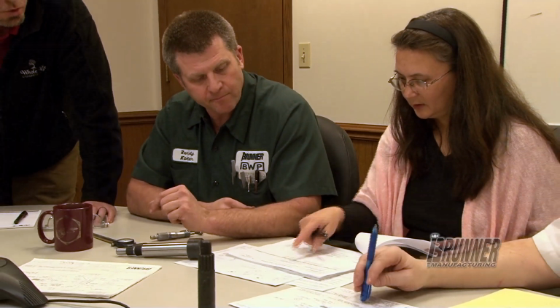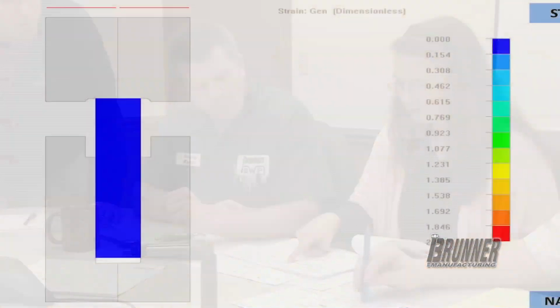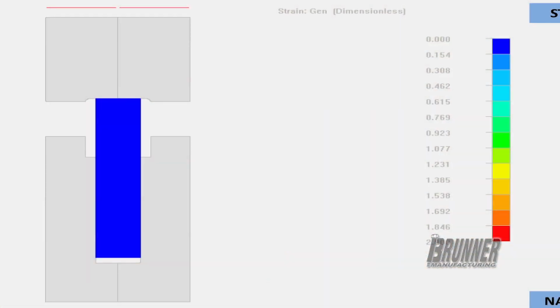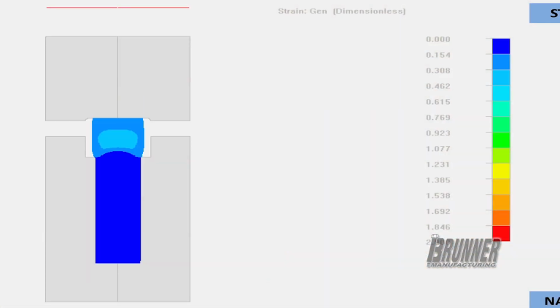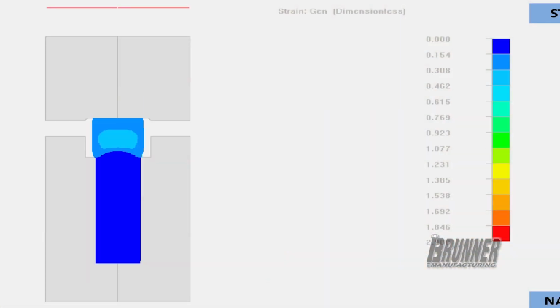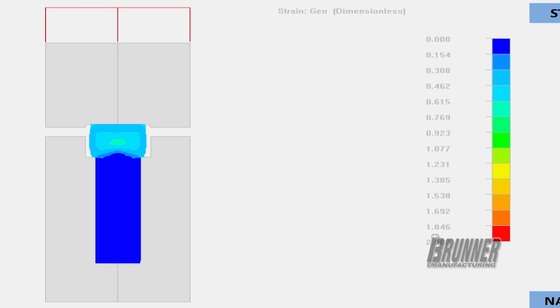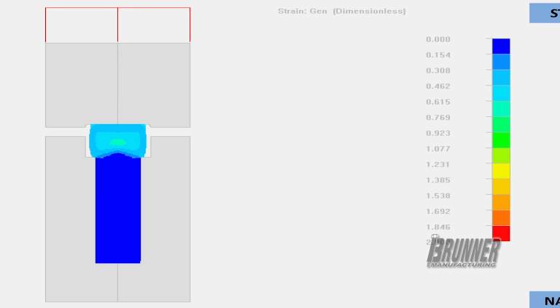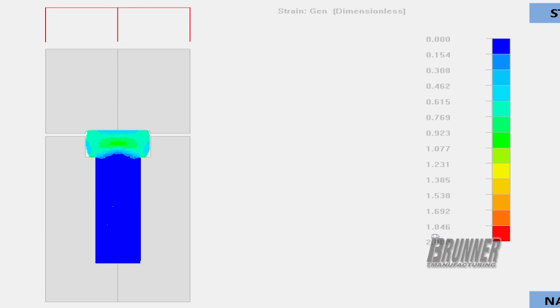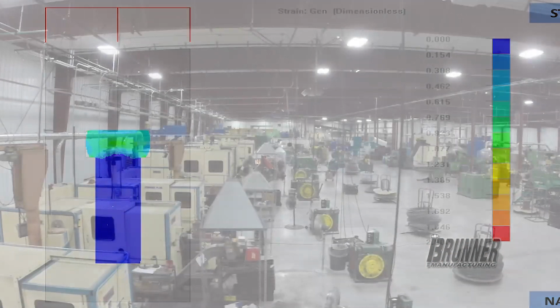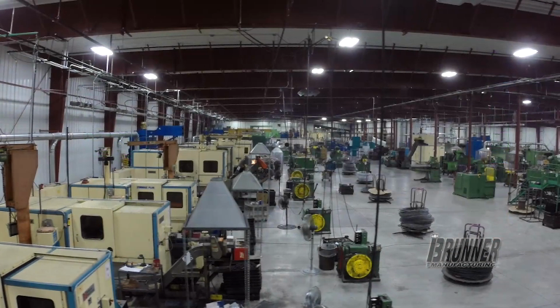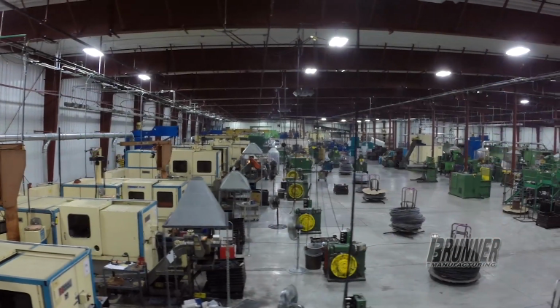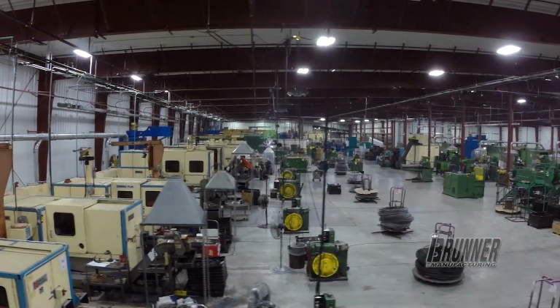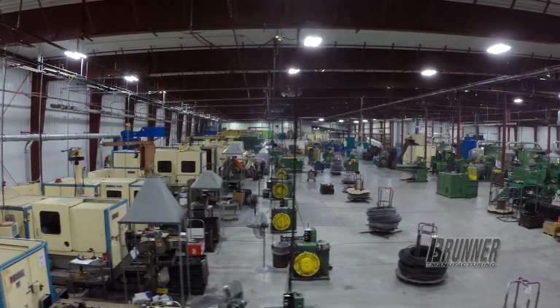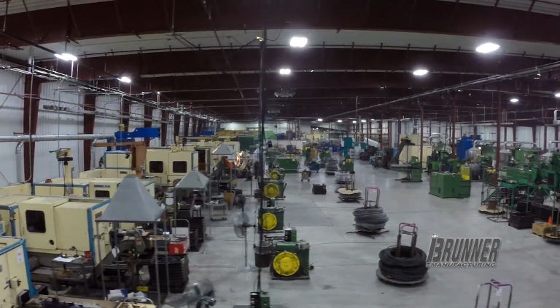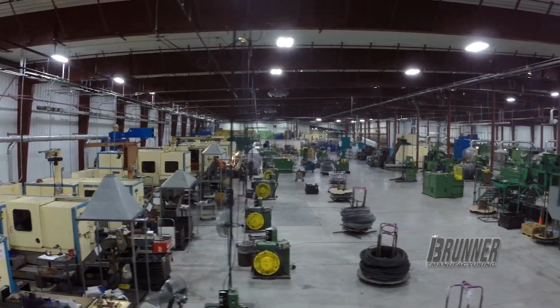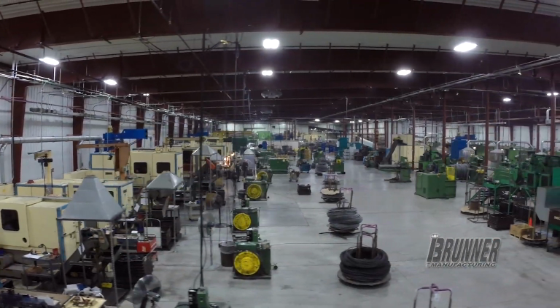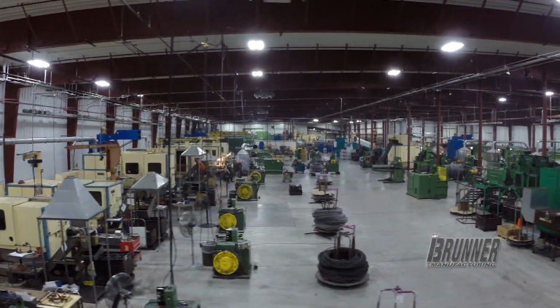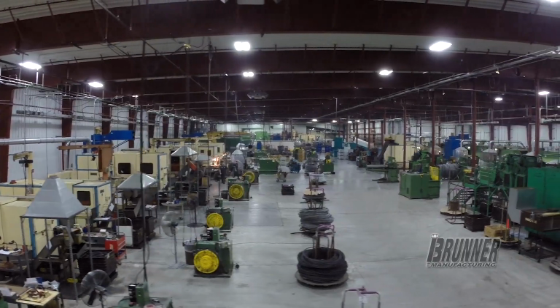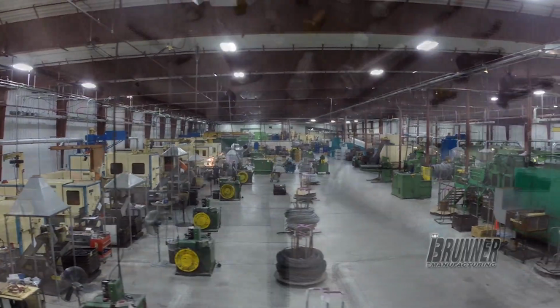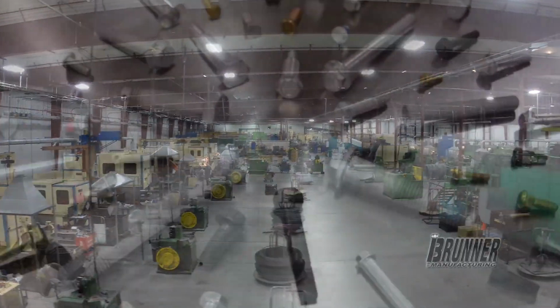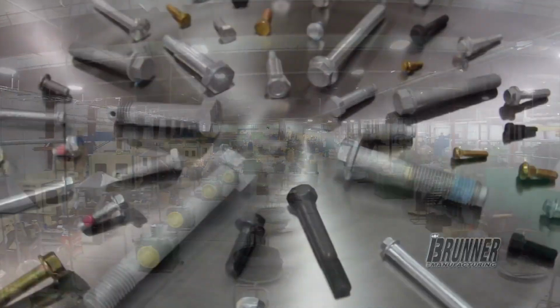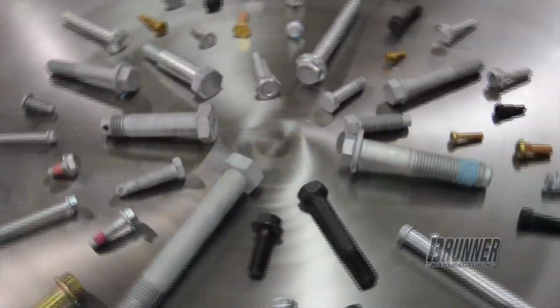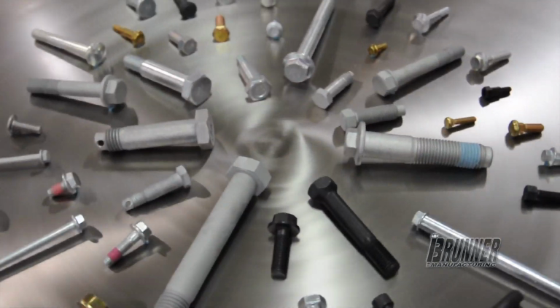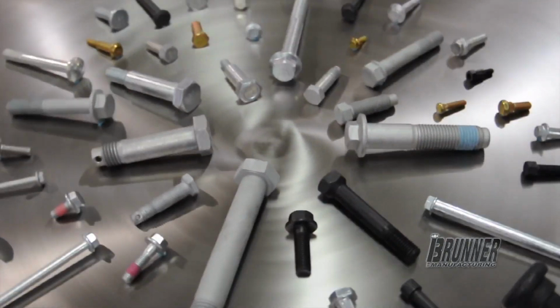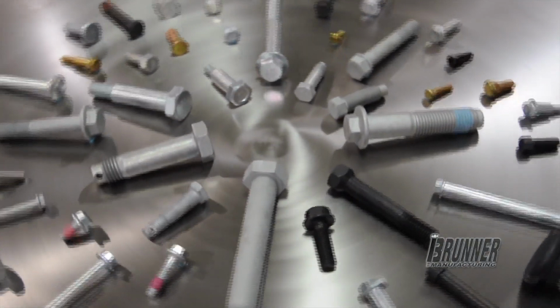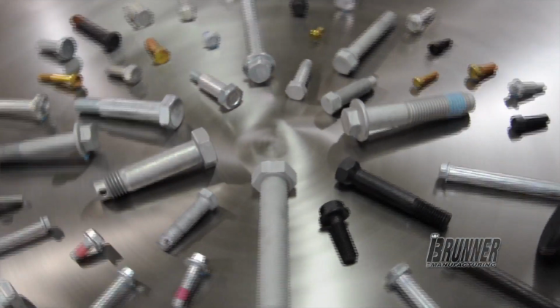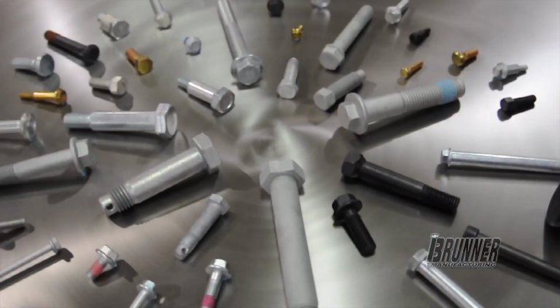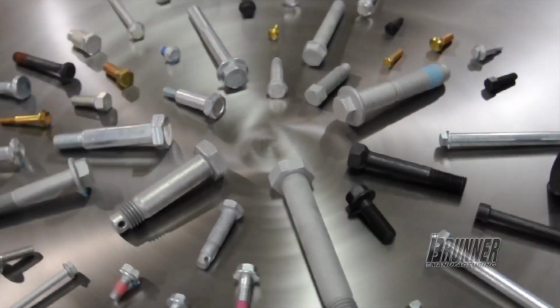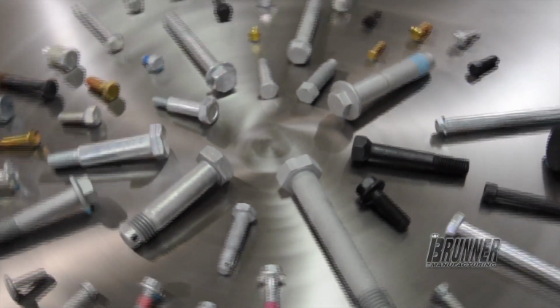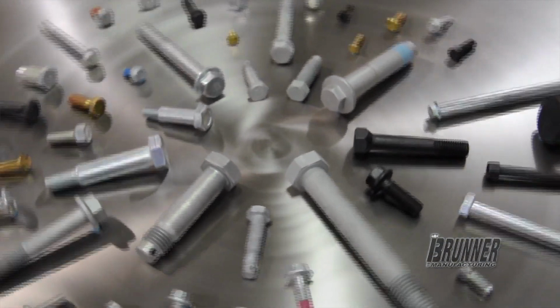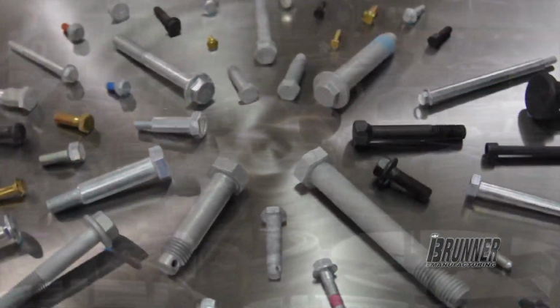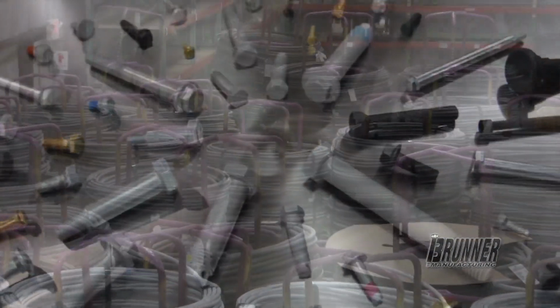Here at Brunner Manufacturing, when we cold form fasteners, we run them through one of our several bolt makers that we have. We have bolt makers that cover a wide range of sizes, from down to an M8 flange bolt up to an M30 flange bolt.